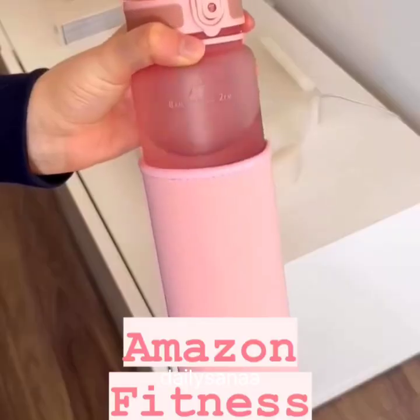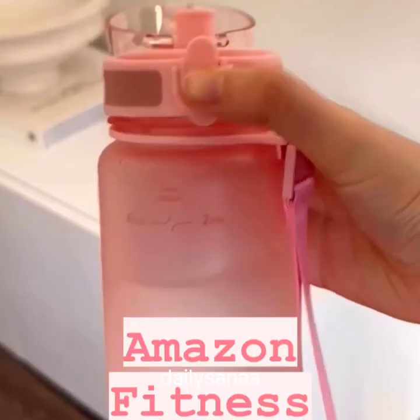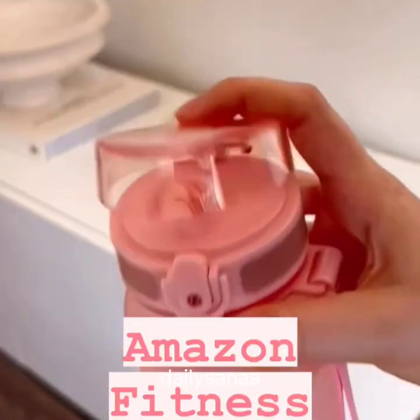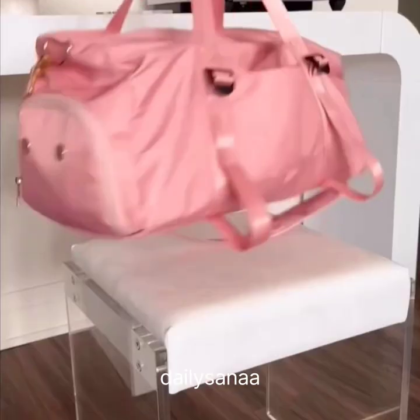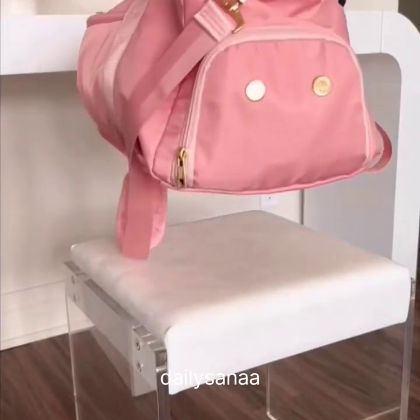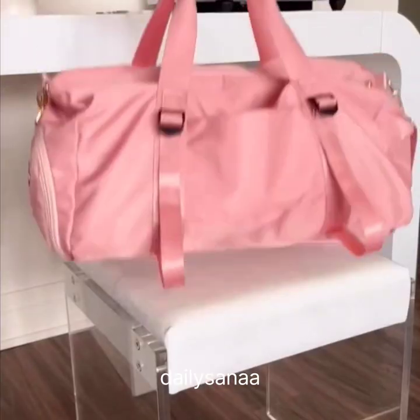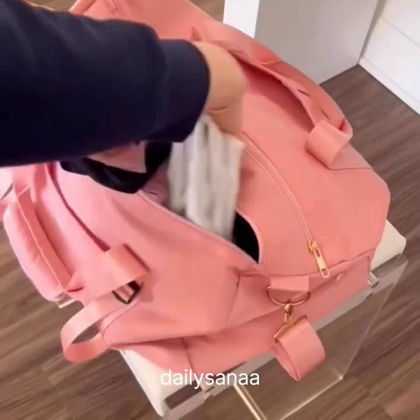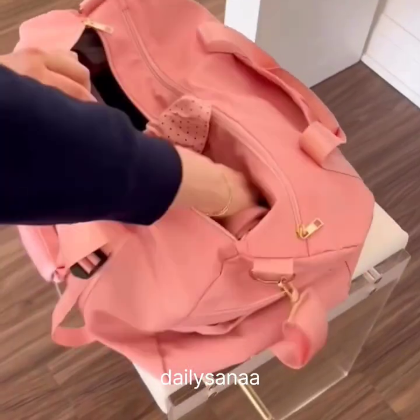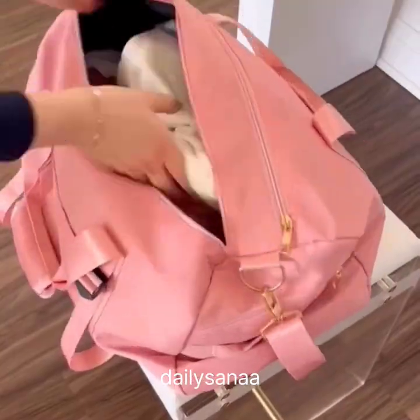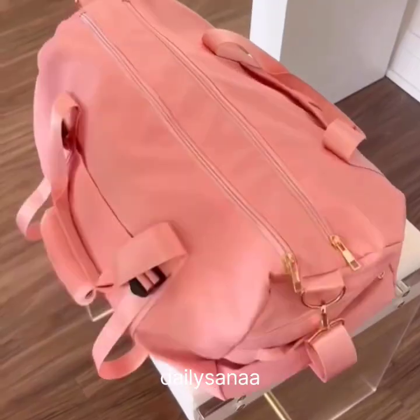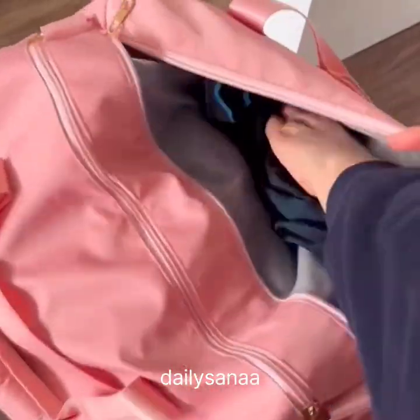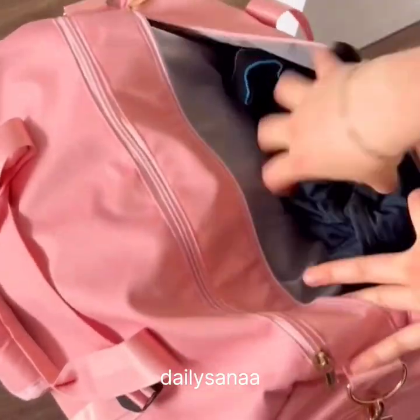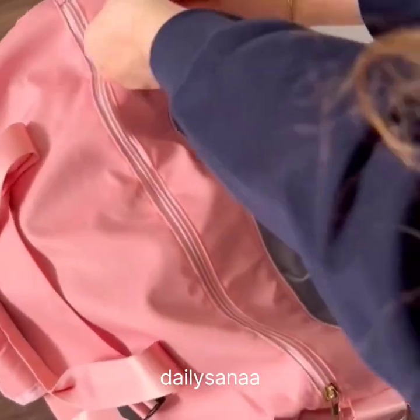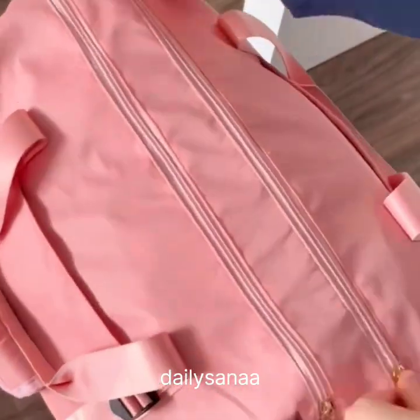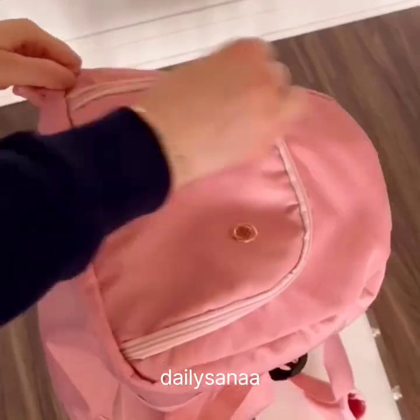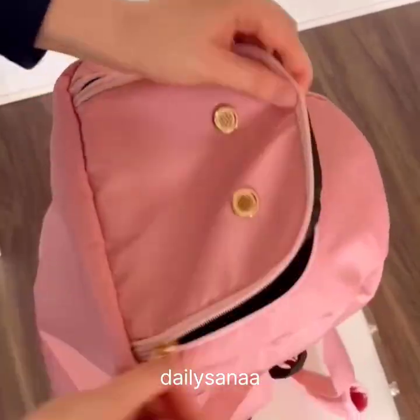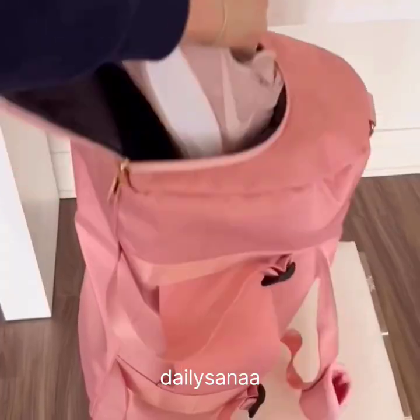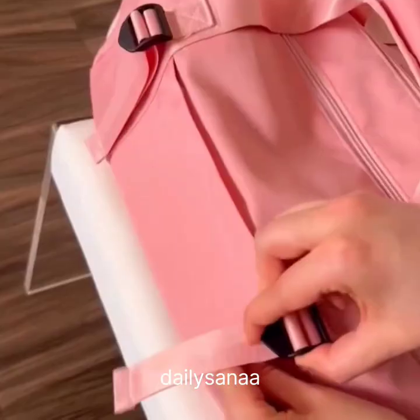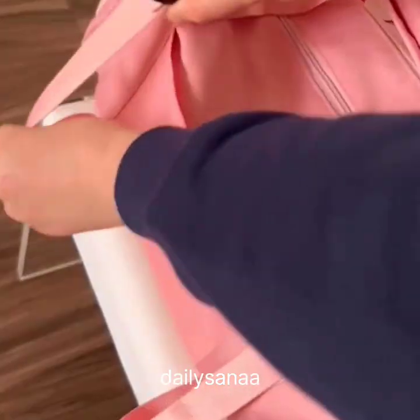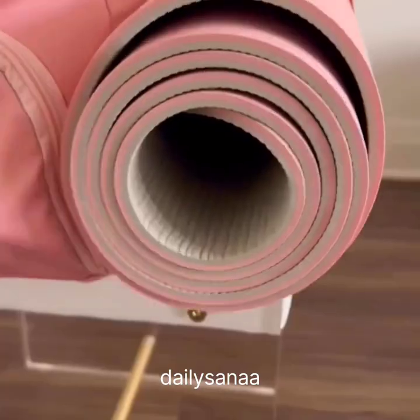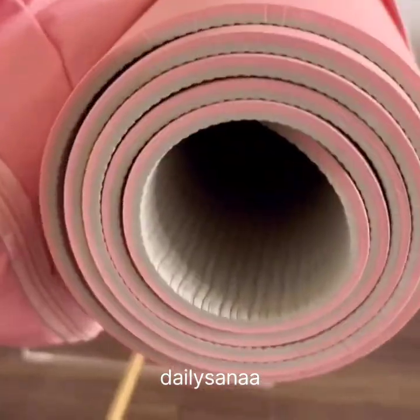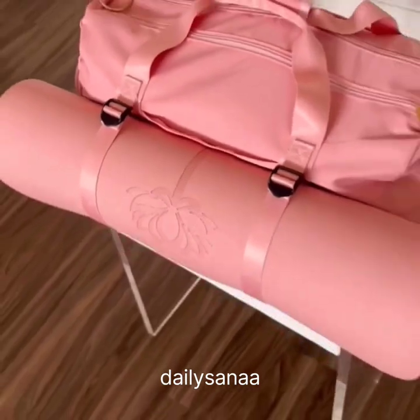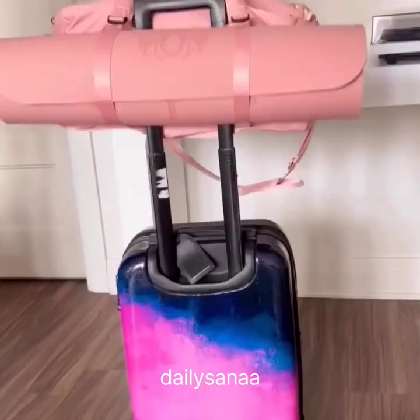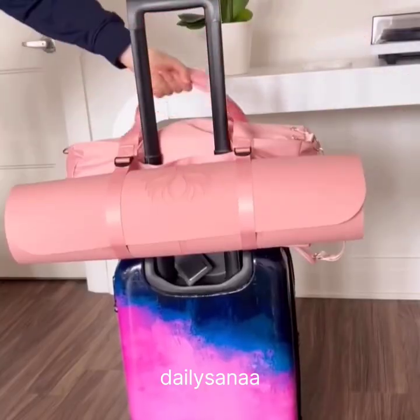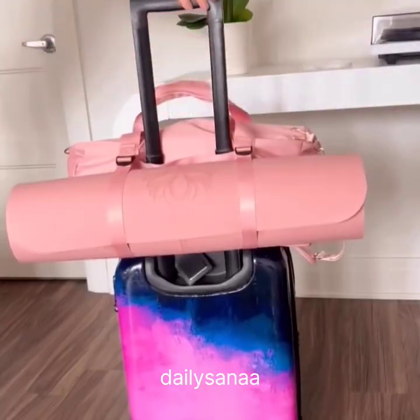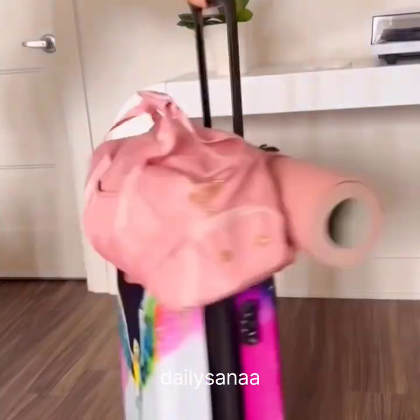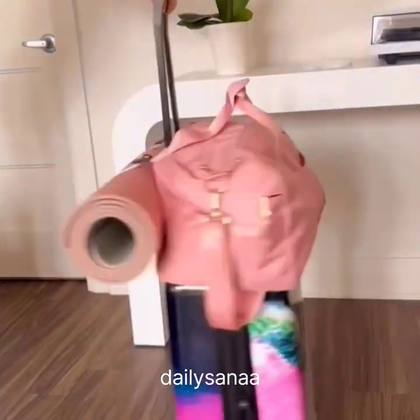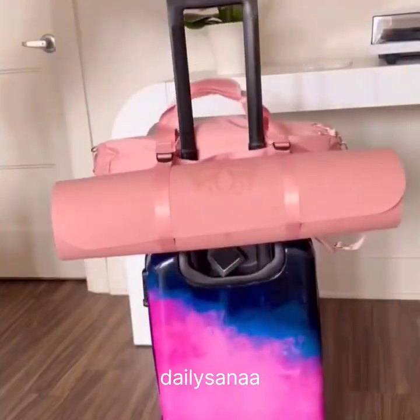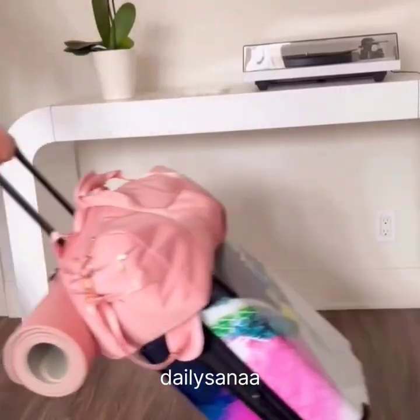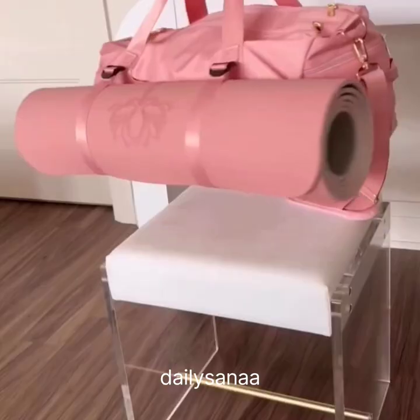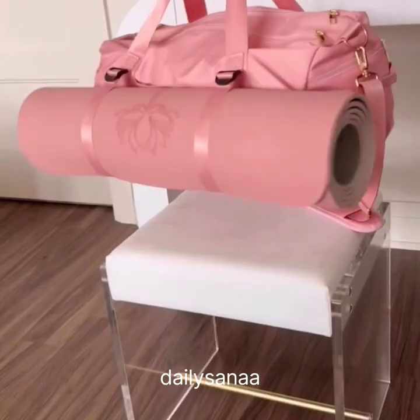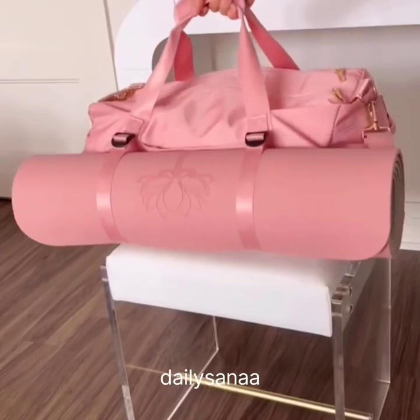Amazon Fitness Favorites. This gym bag not only has a spacious dry pocket and a wet pocket for your workout clothes, but it also has a shoe compartment and straps to hold a yoga mat. You can also slide it onto a suitcase, making it the perfect weekender bag as well.